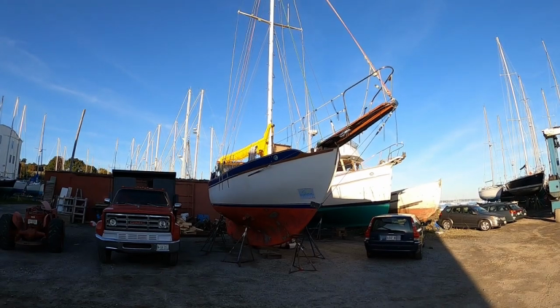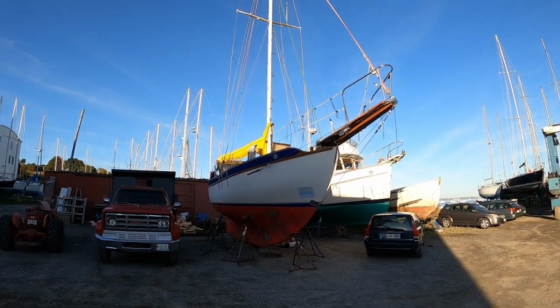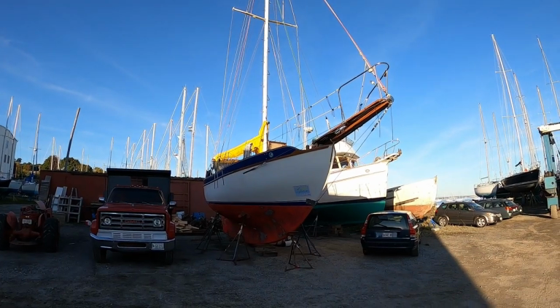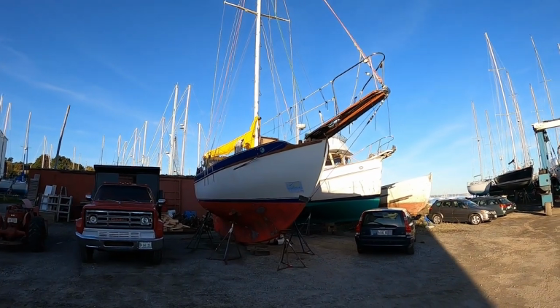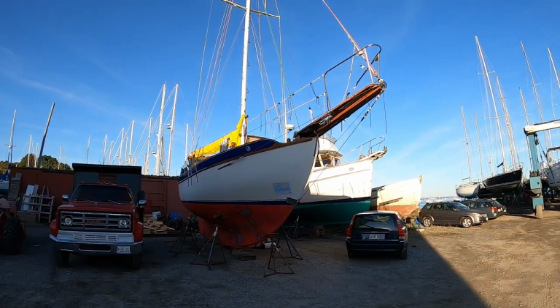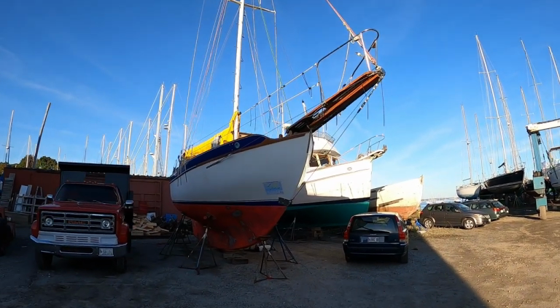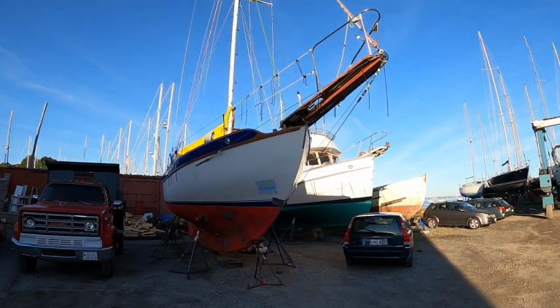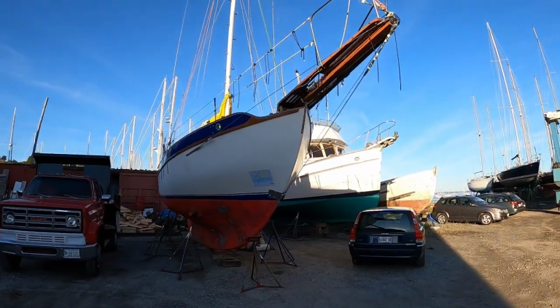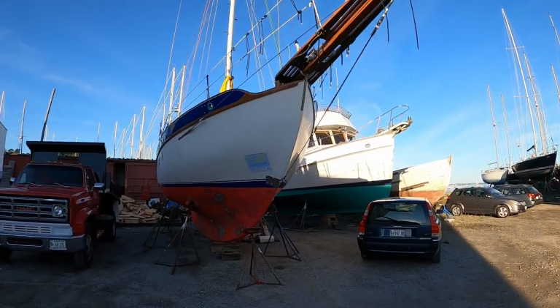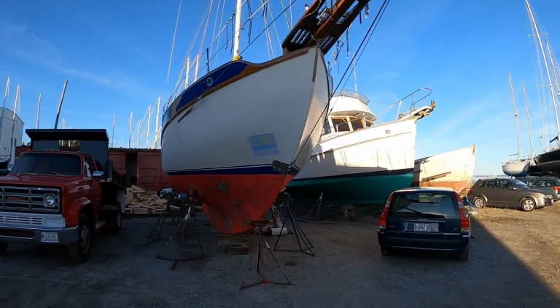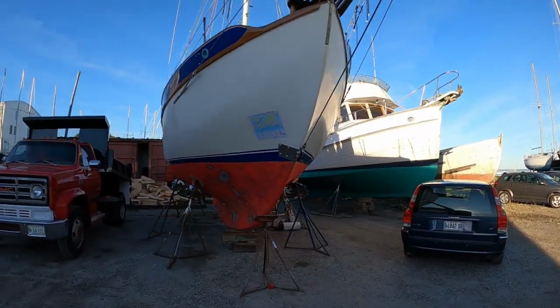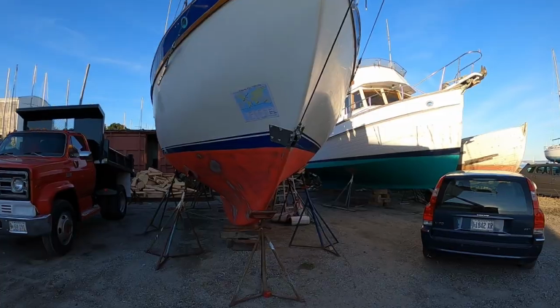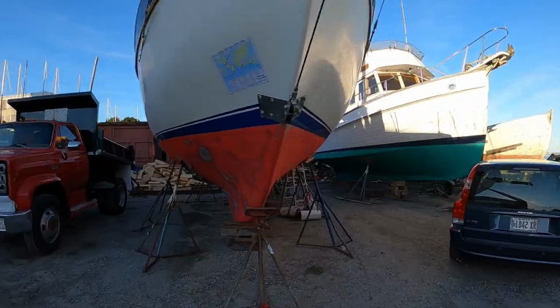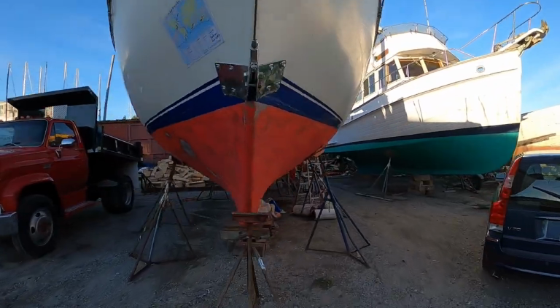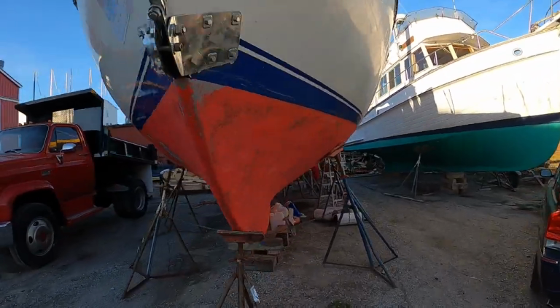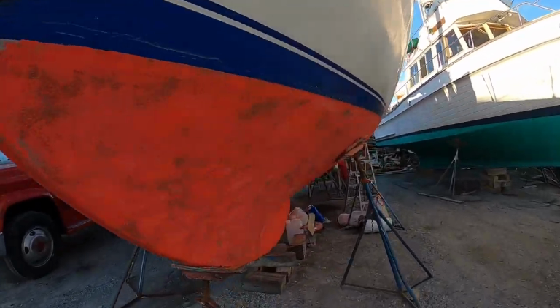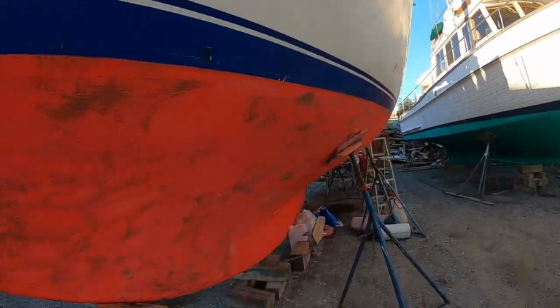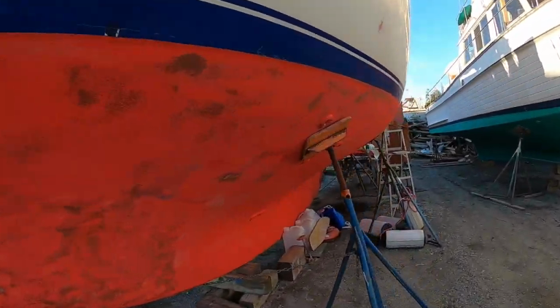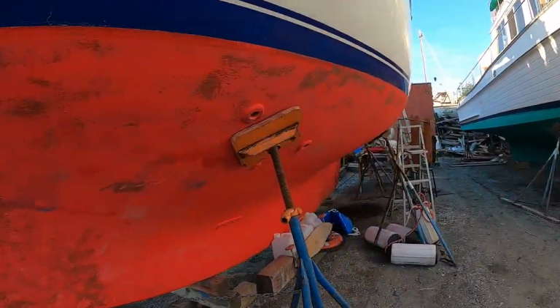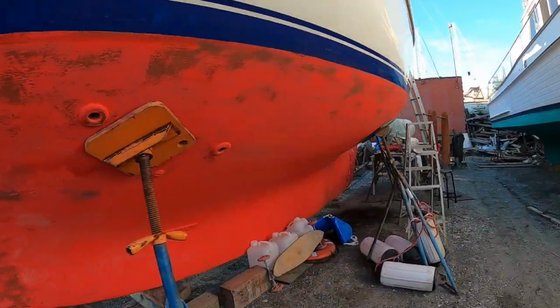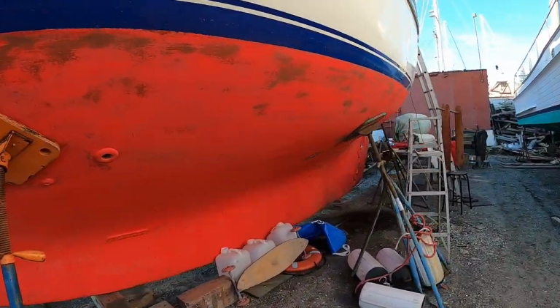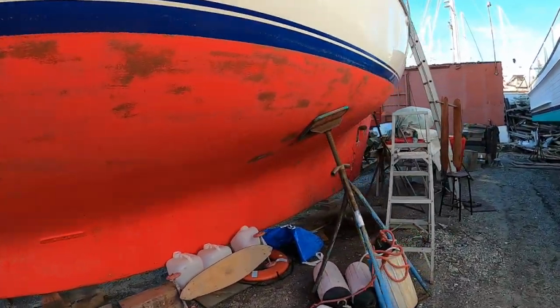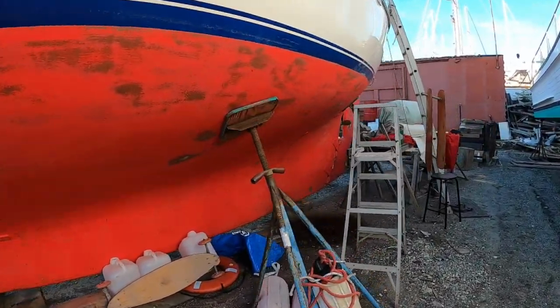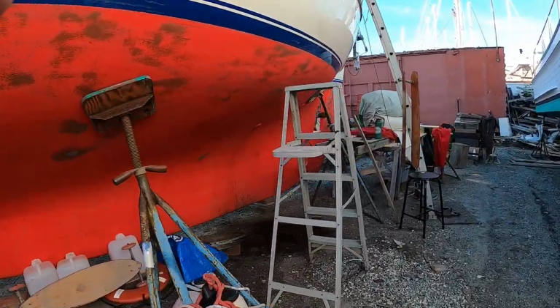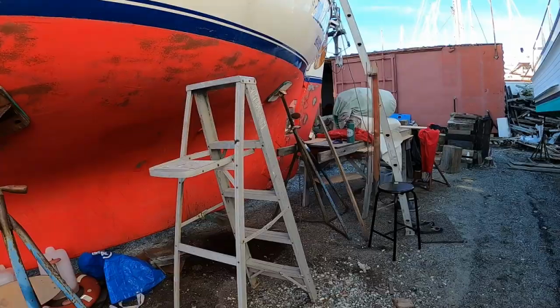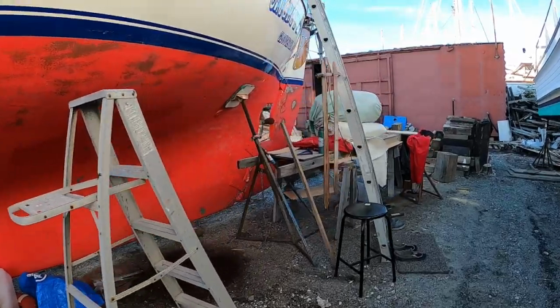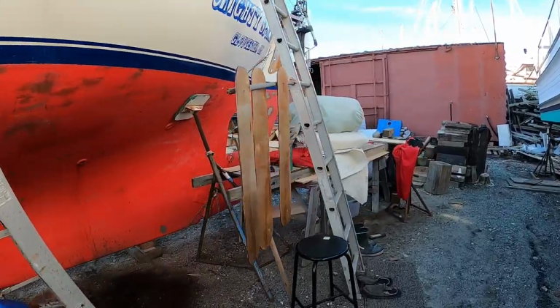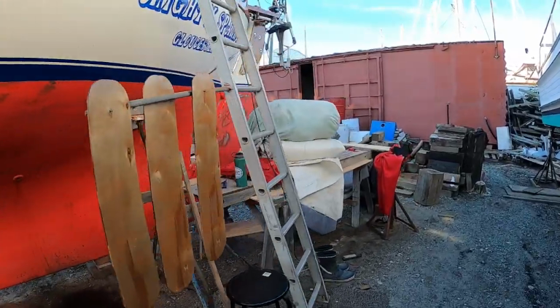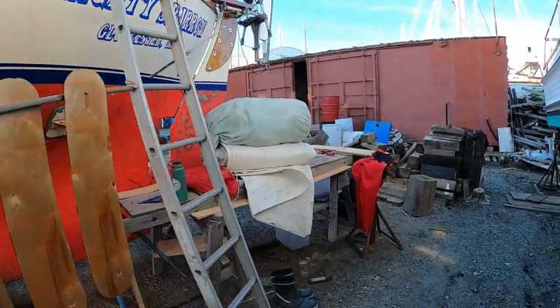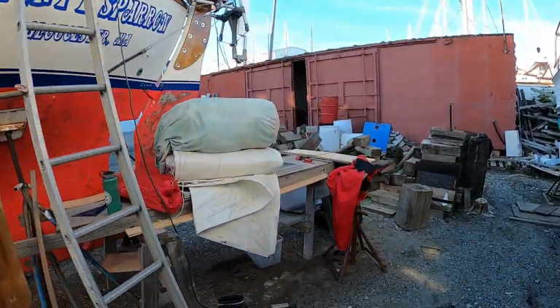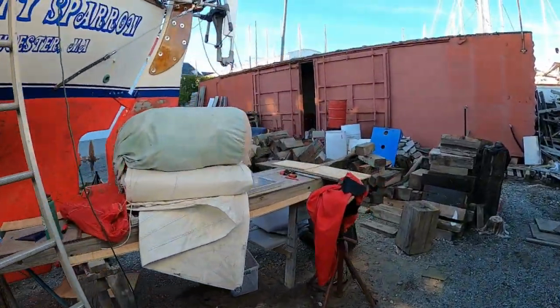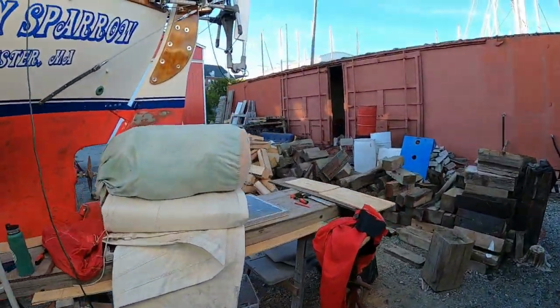Only a couple weeks till departure, so let's take a look at old Sparrow and see how she's doing. She's been out of the water for quite some time, but a lot of work's been going on — sanded the bottom, so all I need to do is paint that.